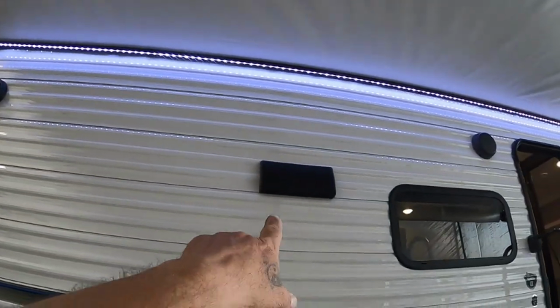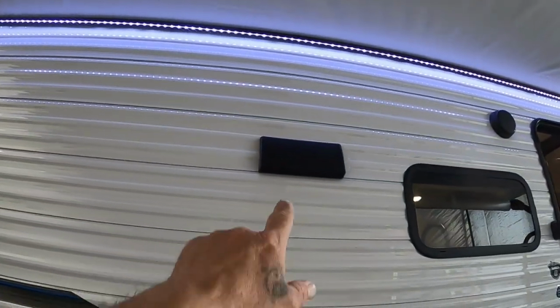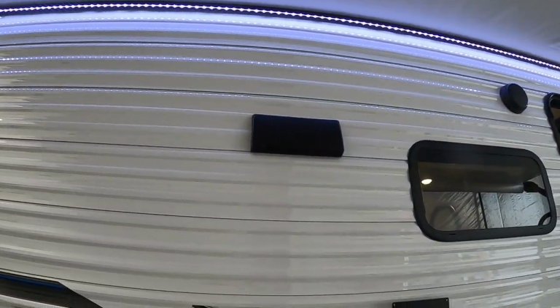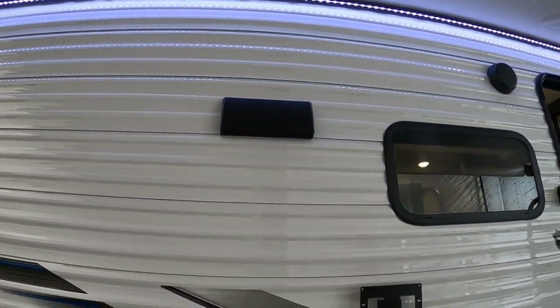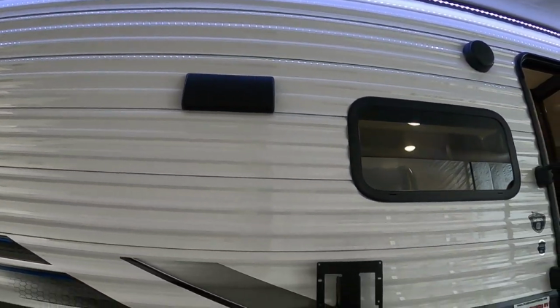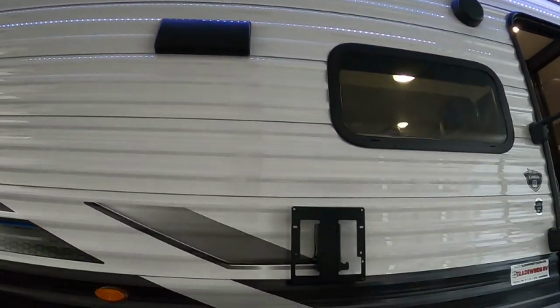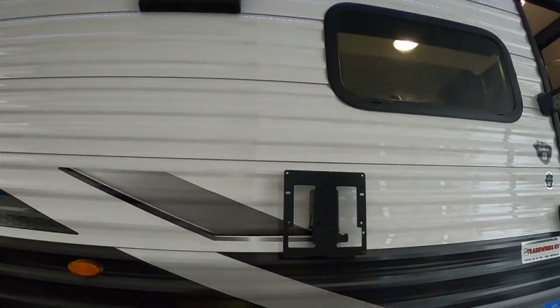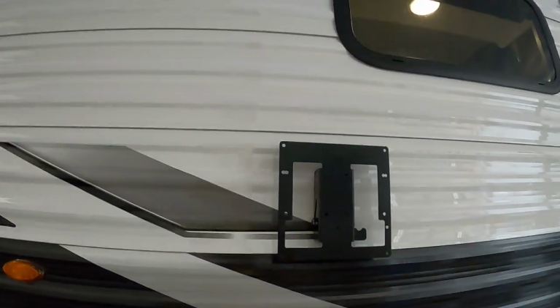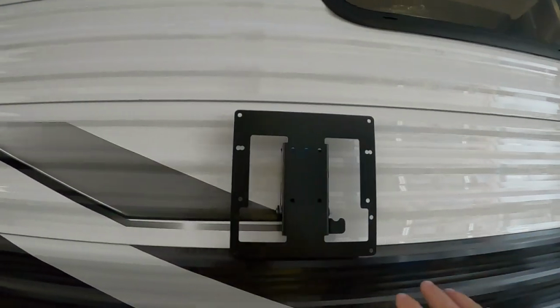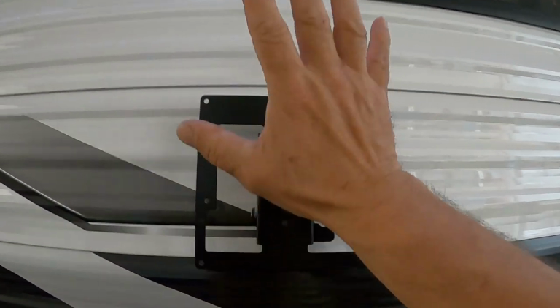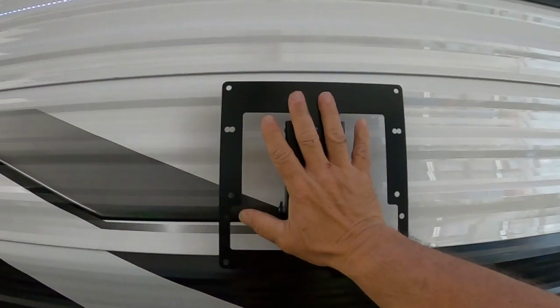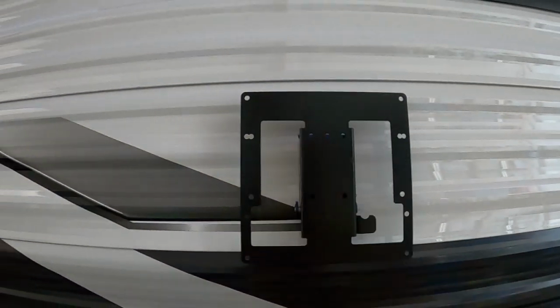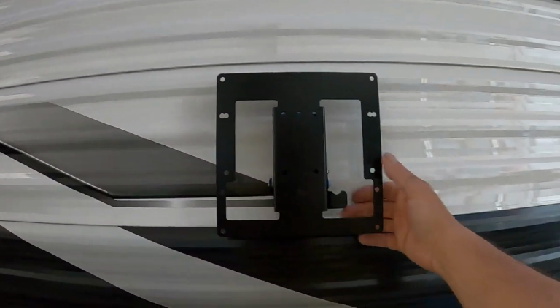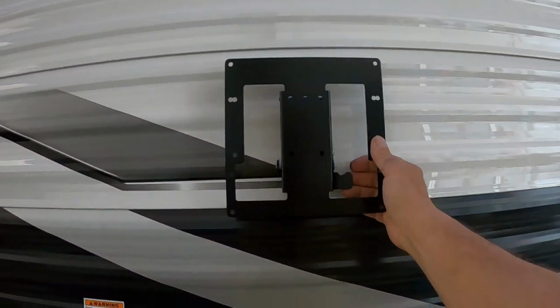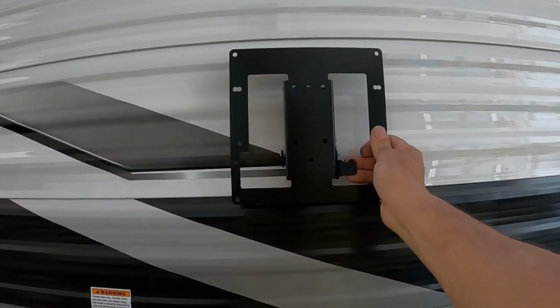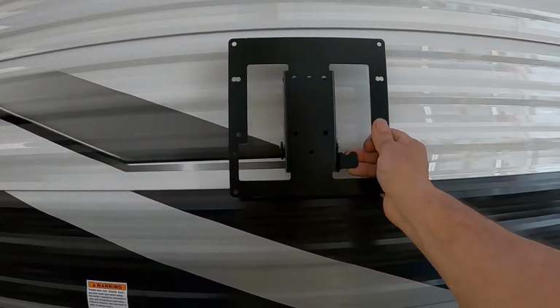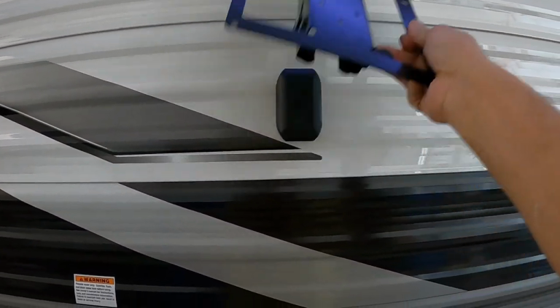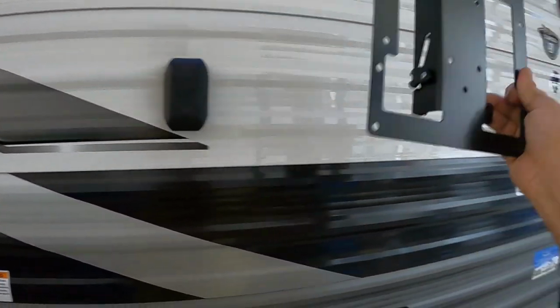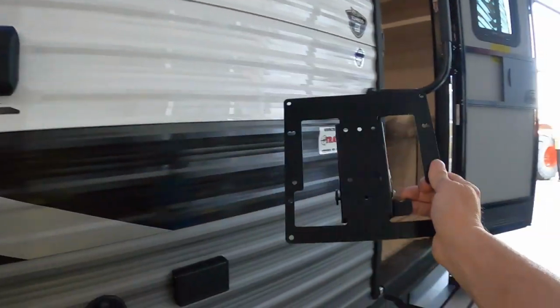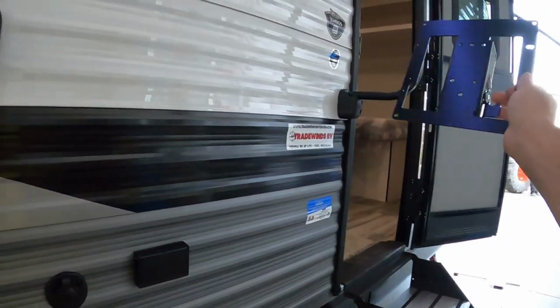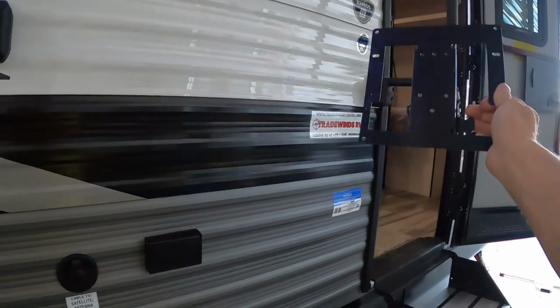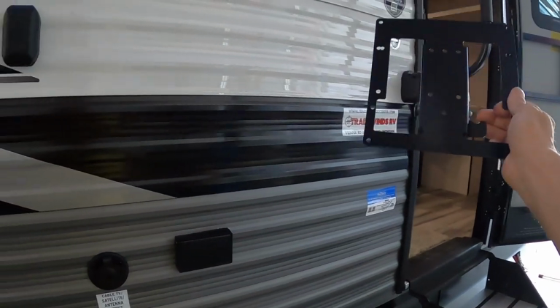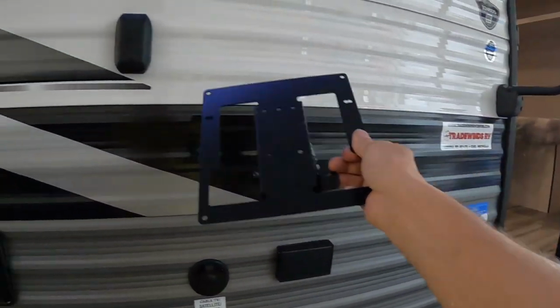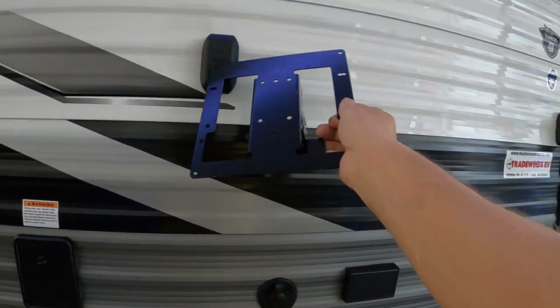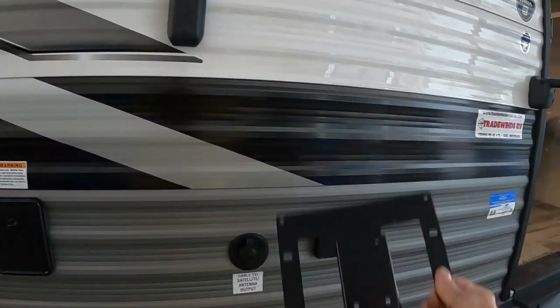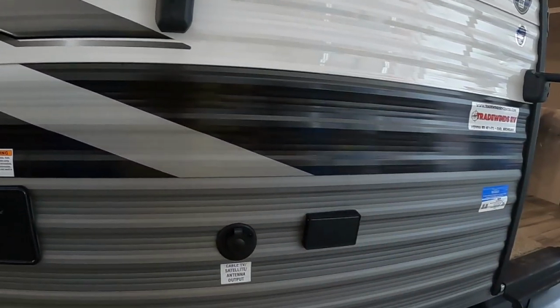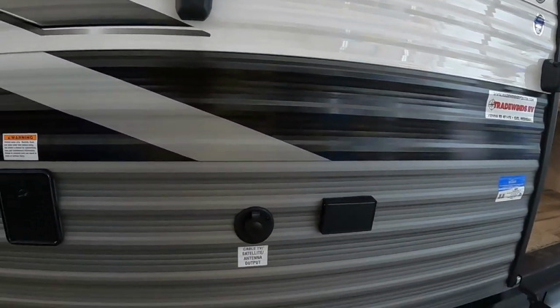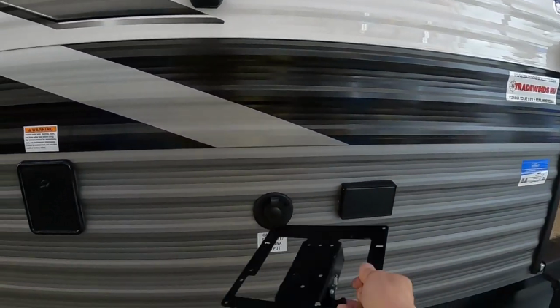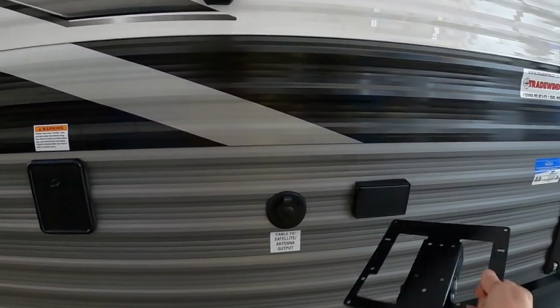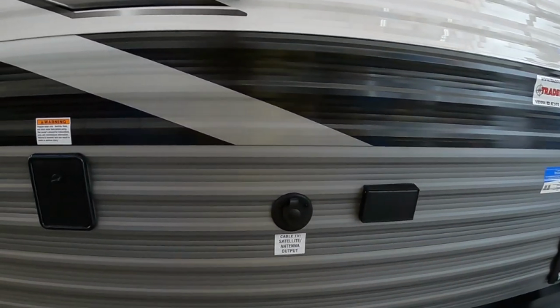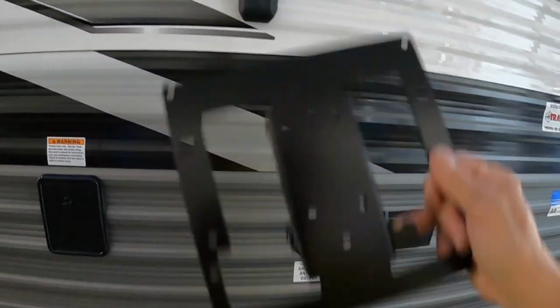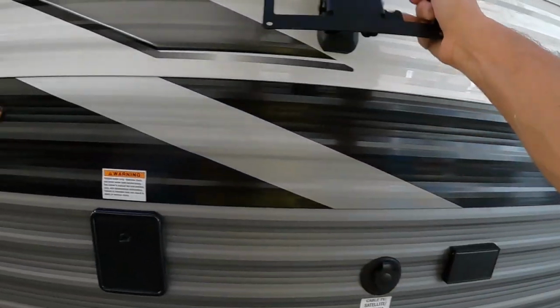There are a couple of outdoor speakers. That vent is for your cooktop inside. Here is a mount for a TV — mount your TV on that, you can quickly snap it off and take it indoors. There's another puck for indoors, and cable and 110 for that TV here.